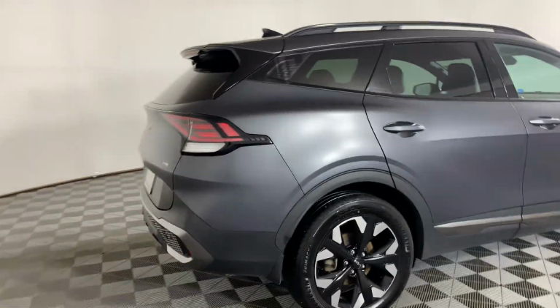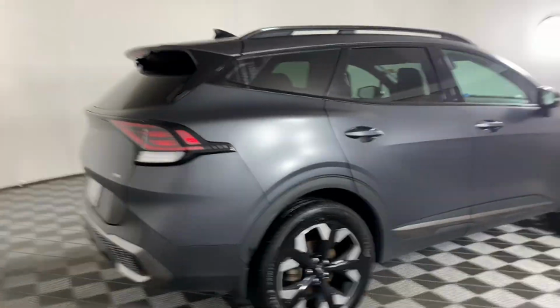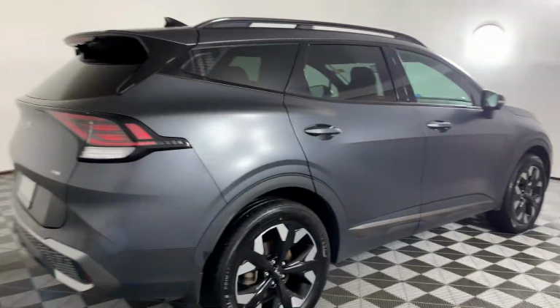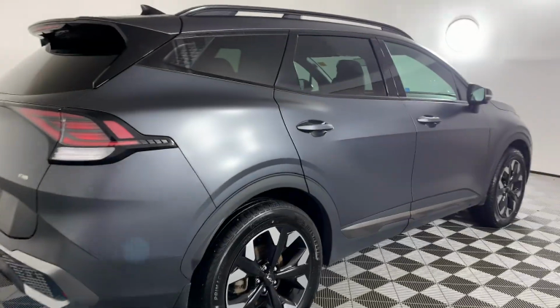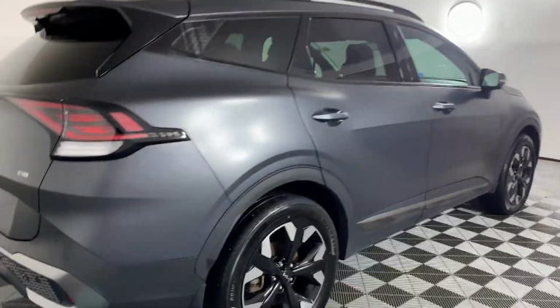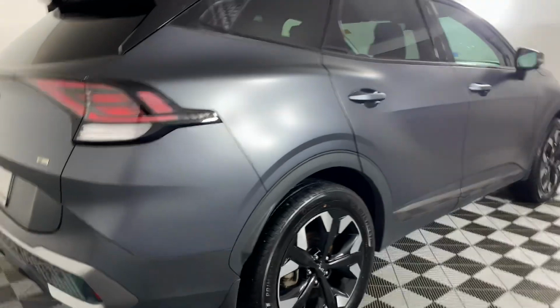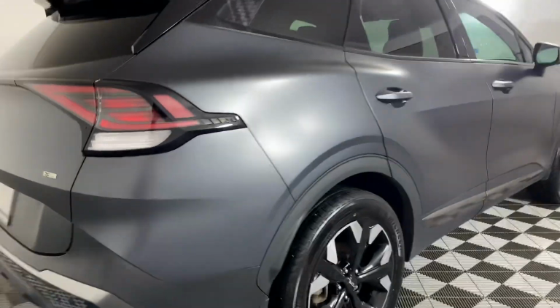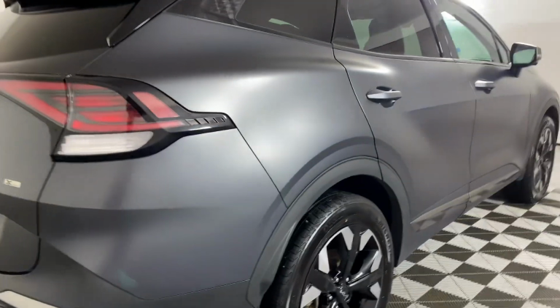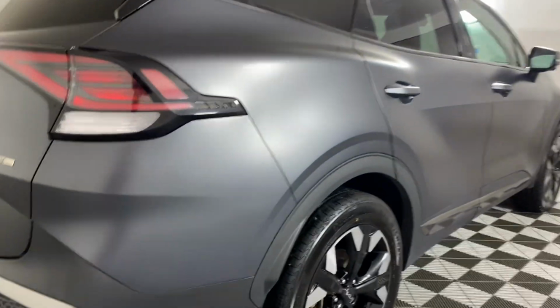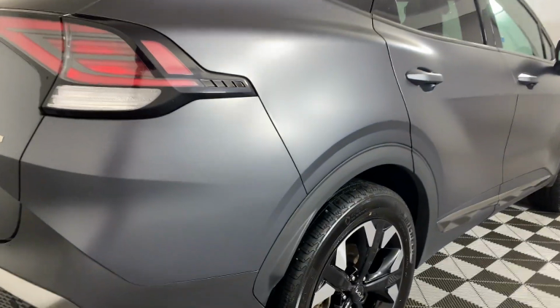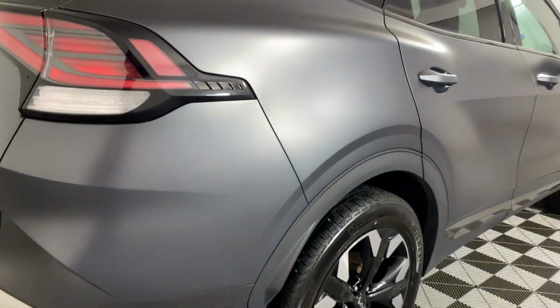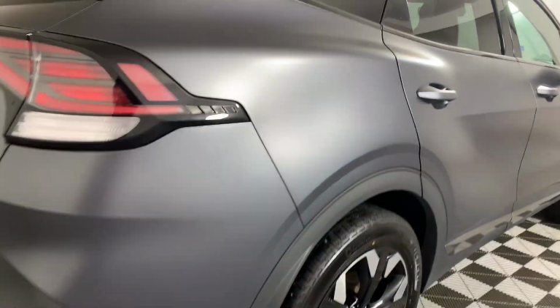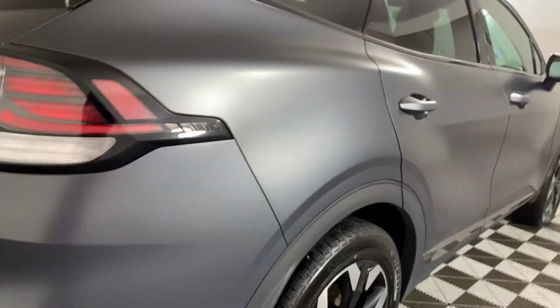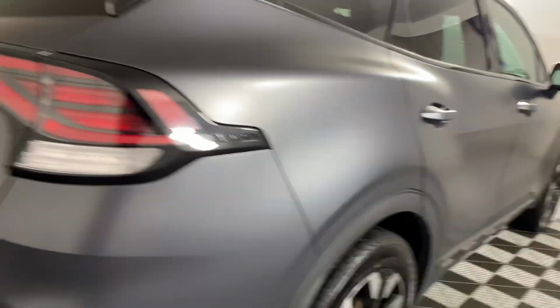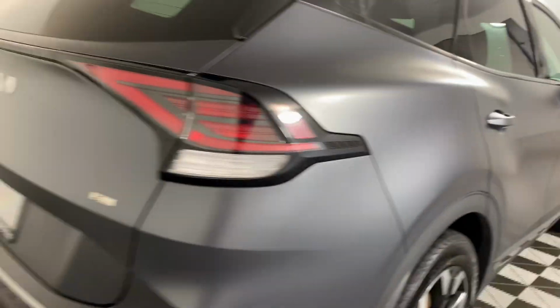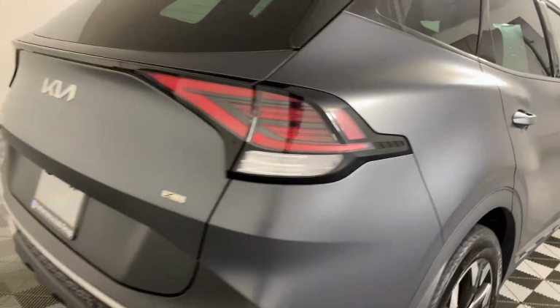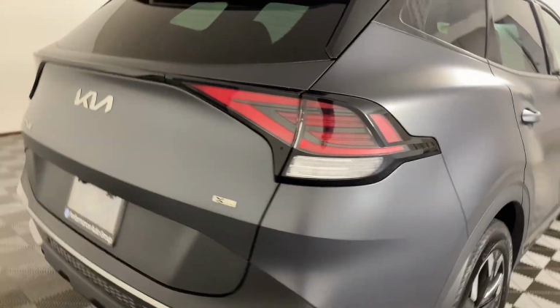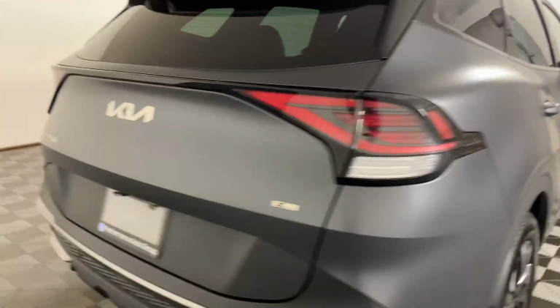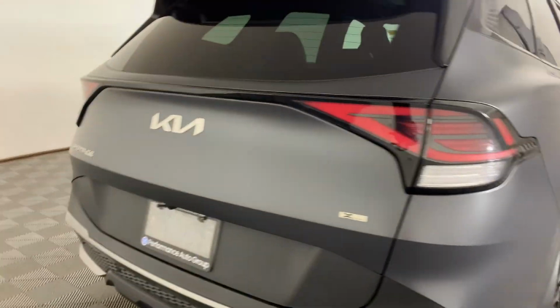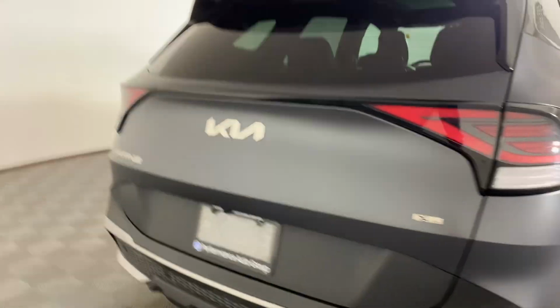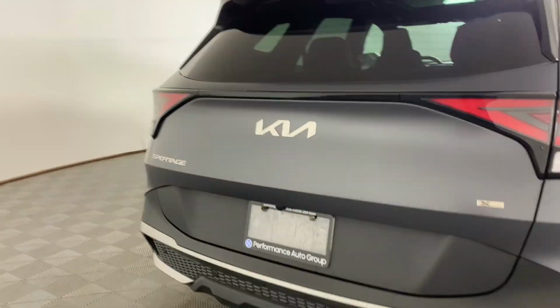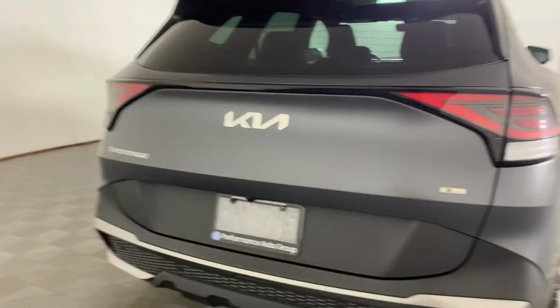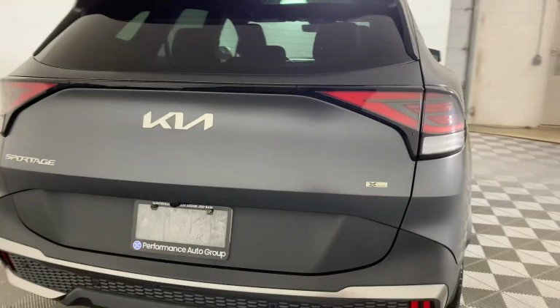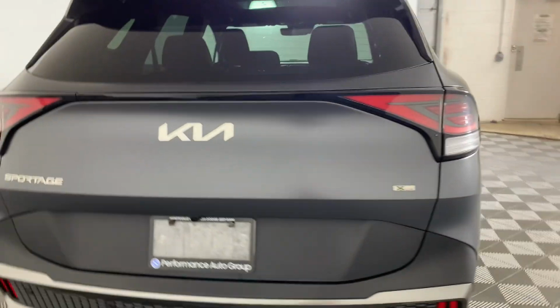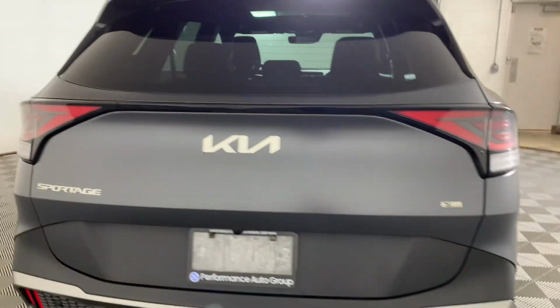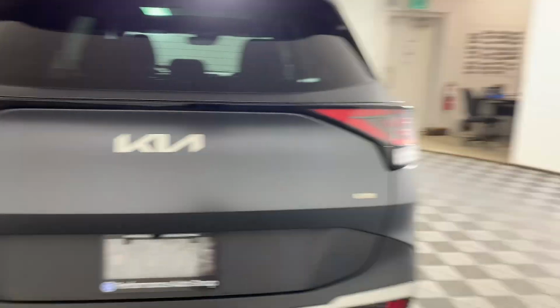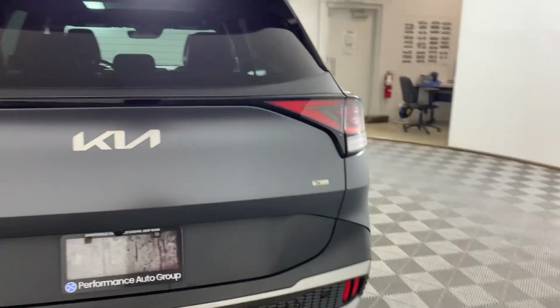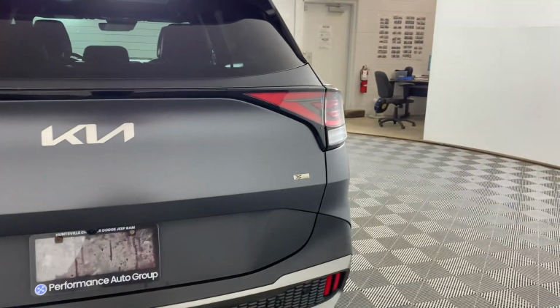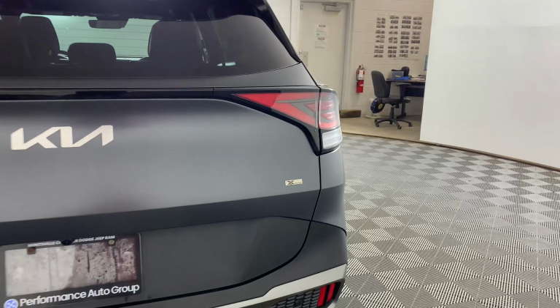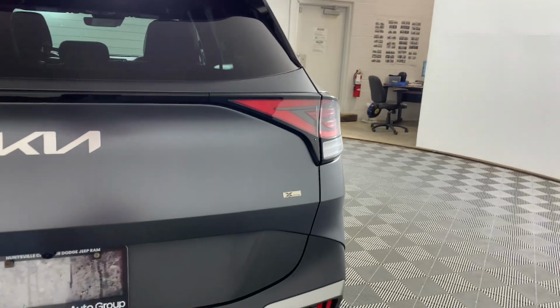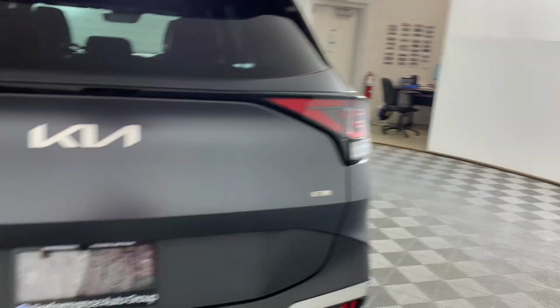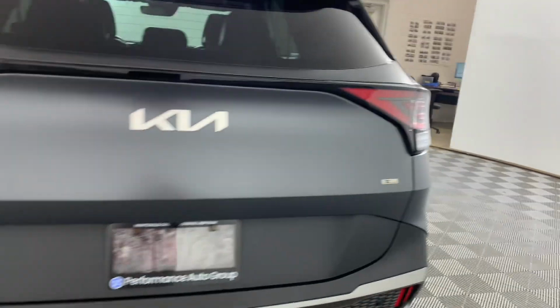This one is in a really pretty matte charcoal color. It is also all-wheel drive and in the X-Line trim, as you can see.